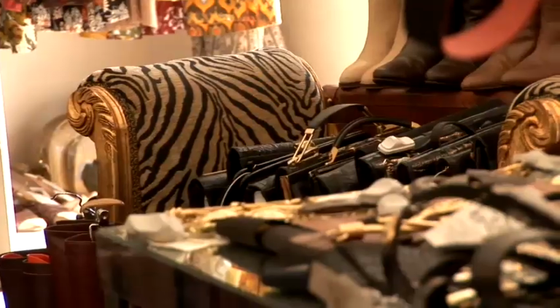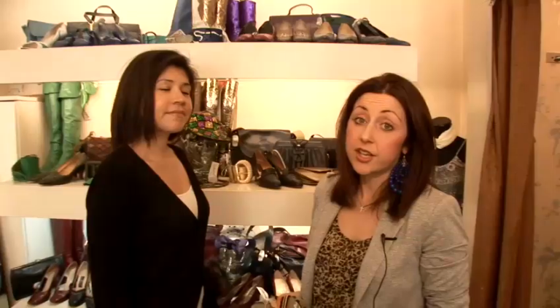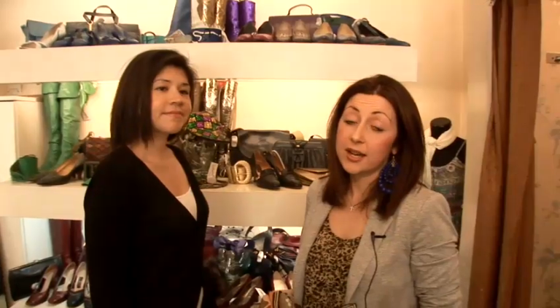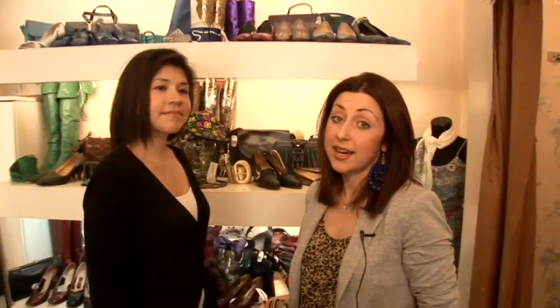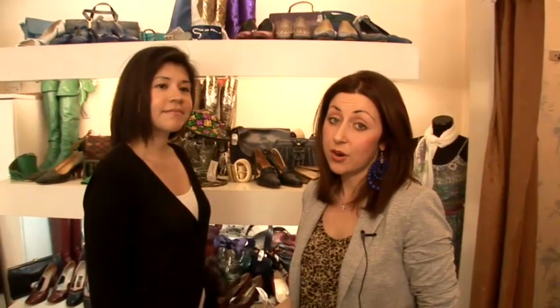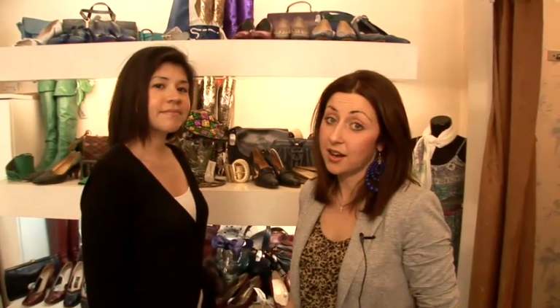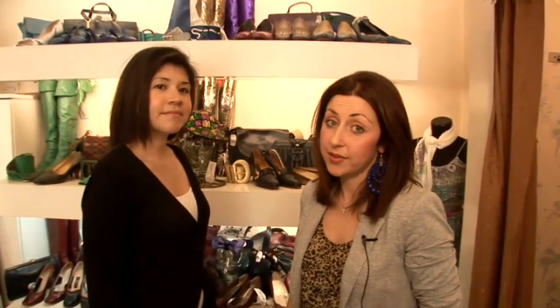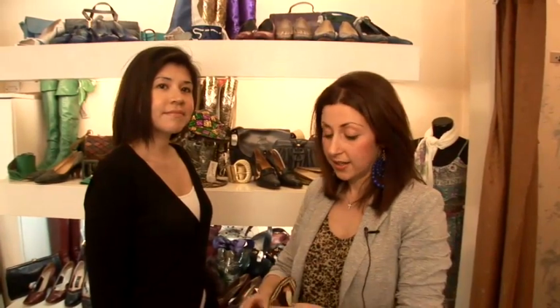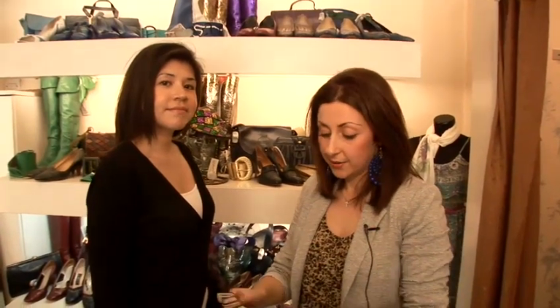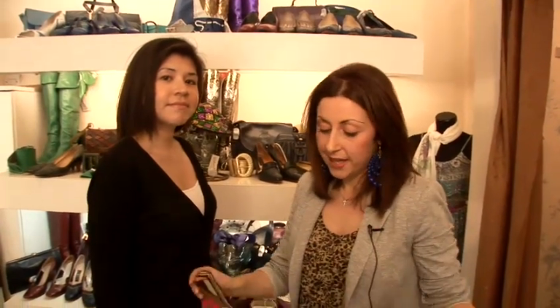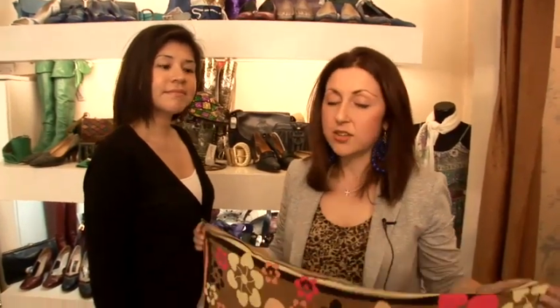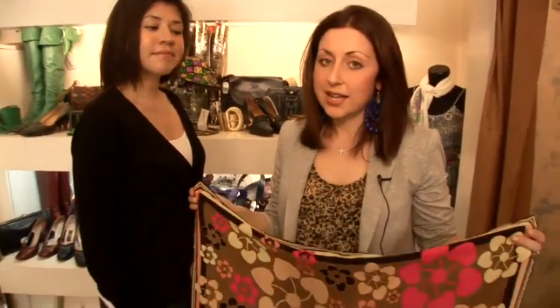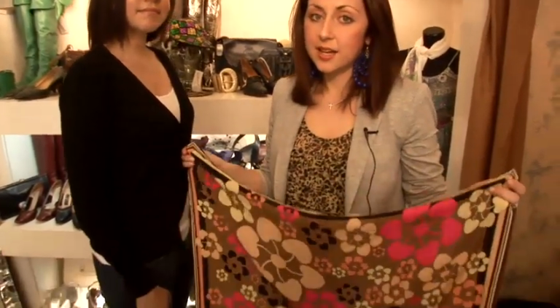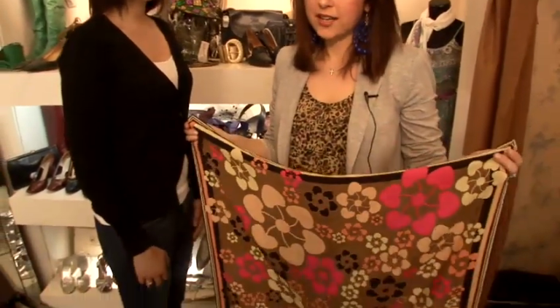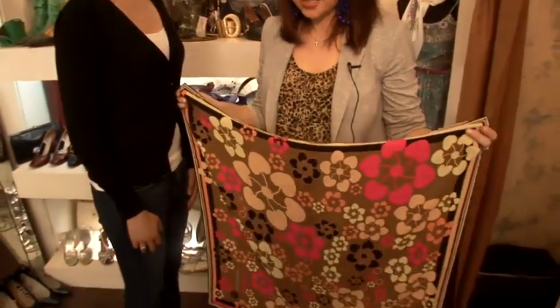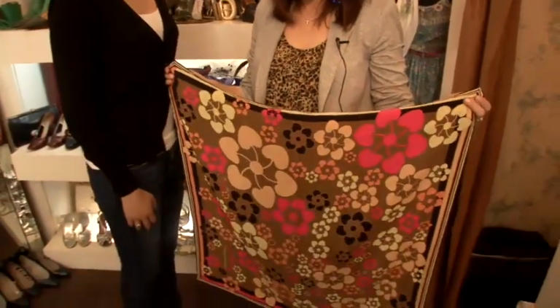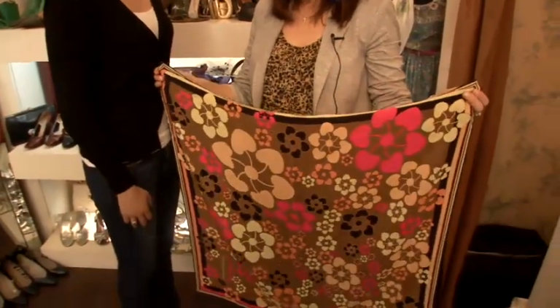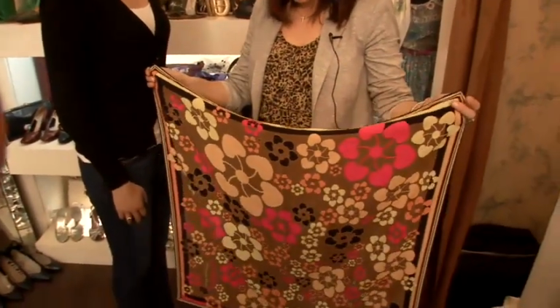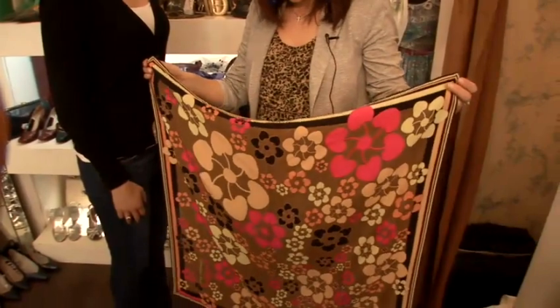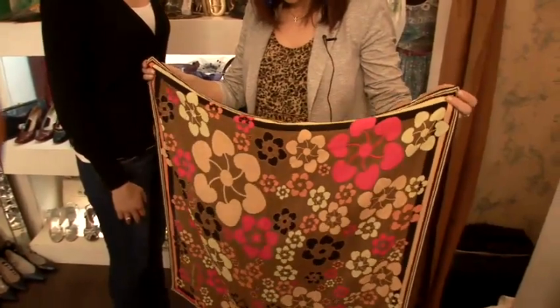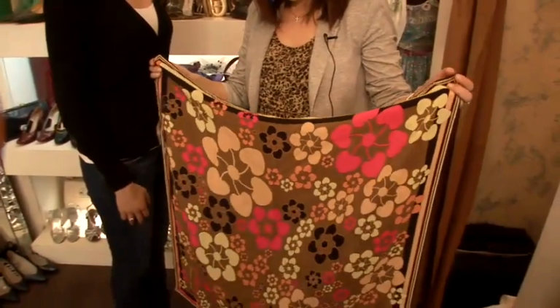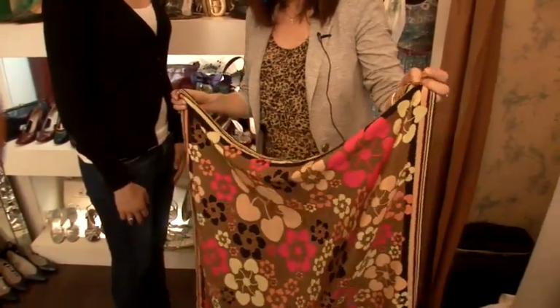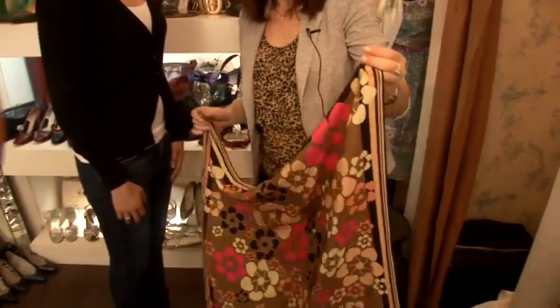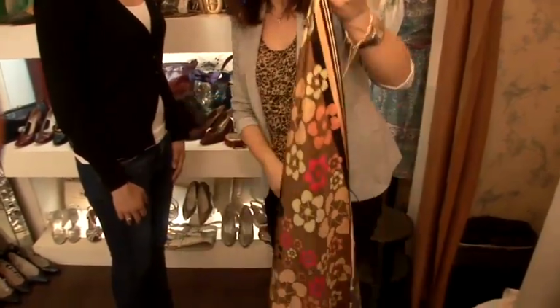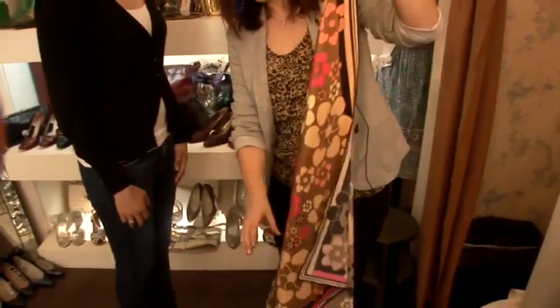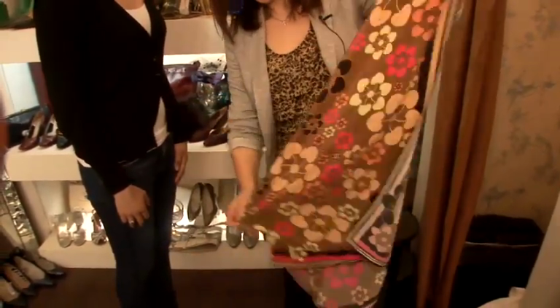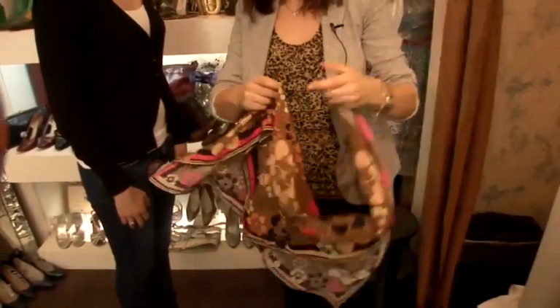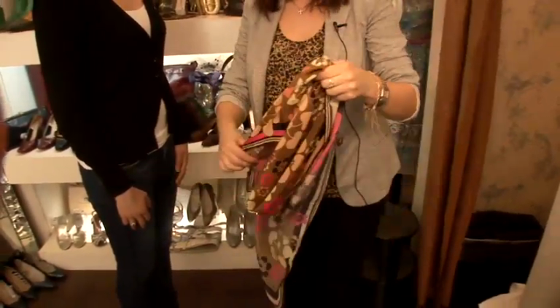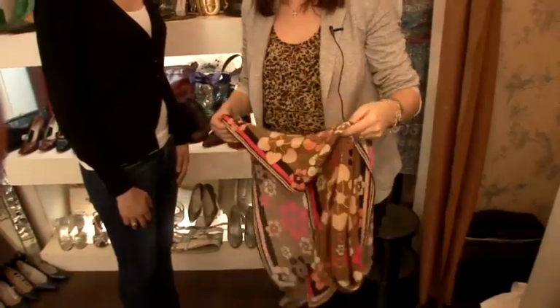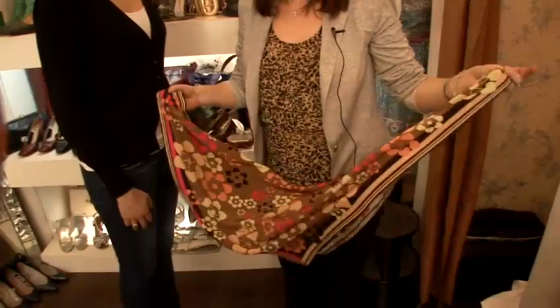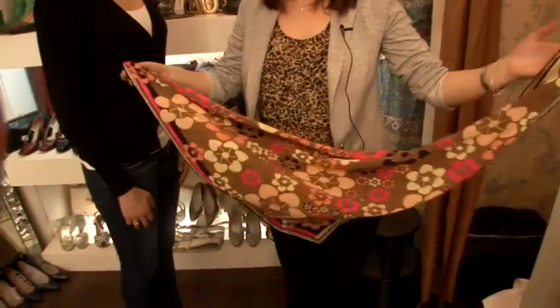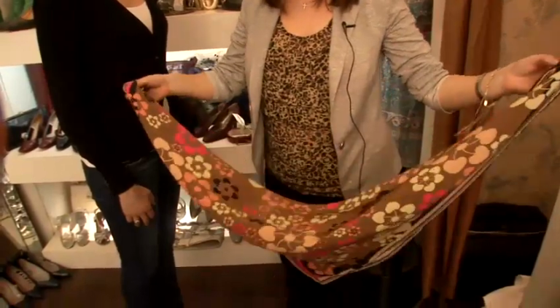Now I'm going to show you how to tie a square scarf. Big silk squares have really come back into fashion at the moment and they're a really popular way to wear scarves with a really casual jeans blazer outfit.